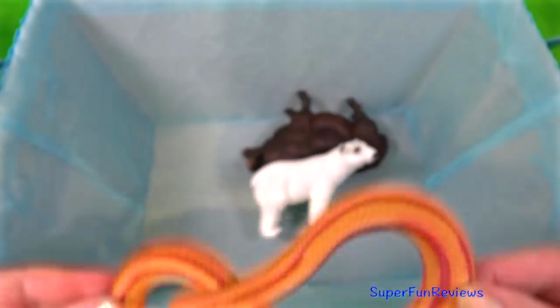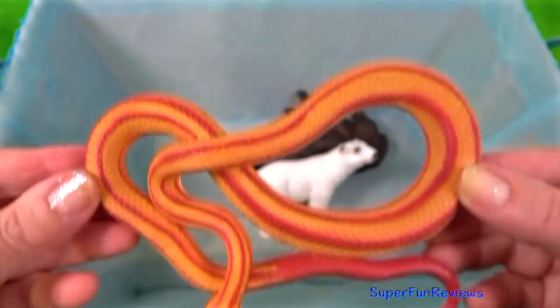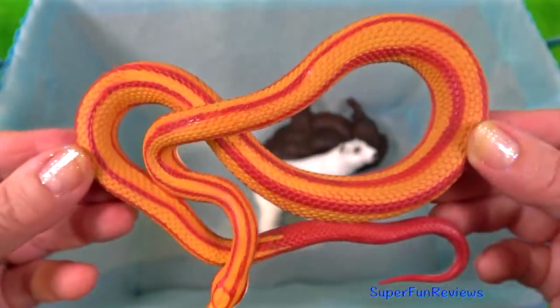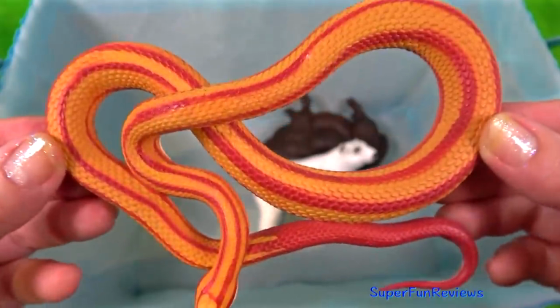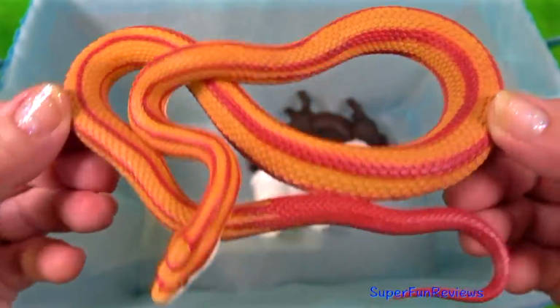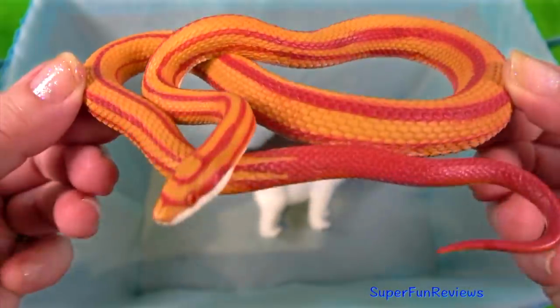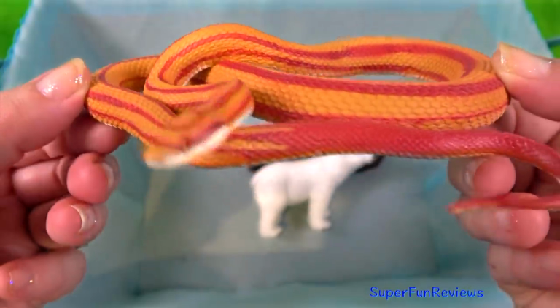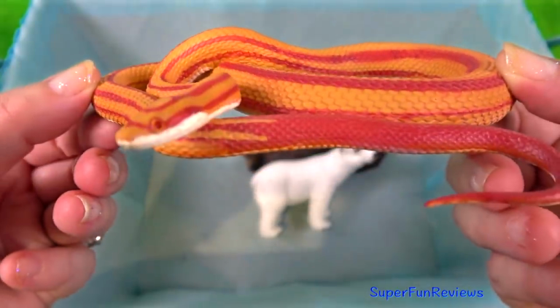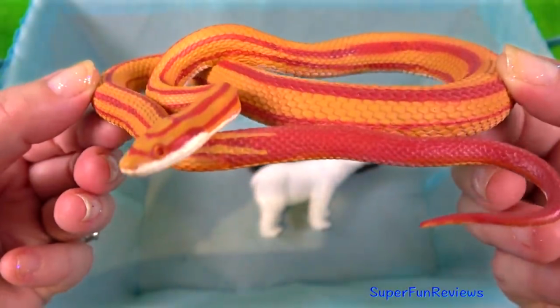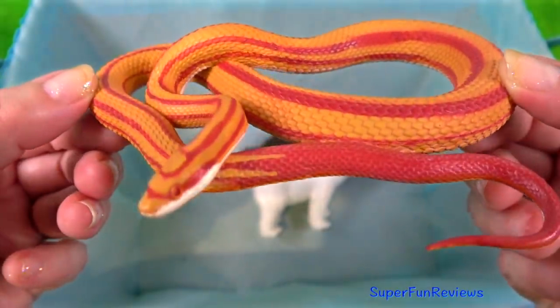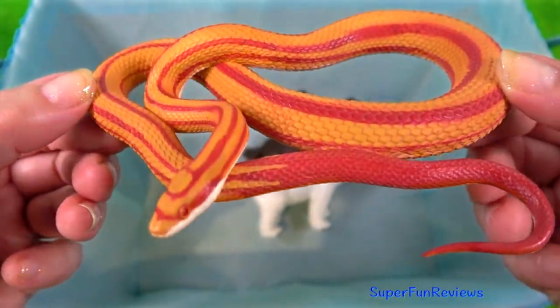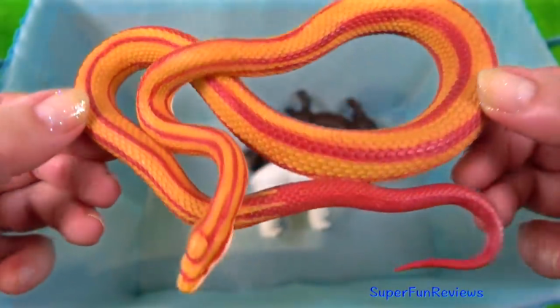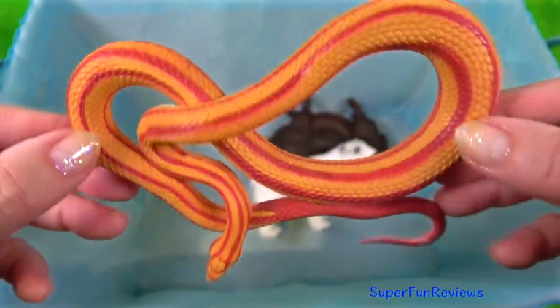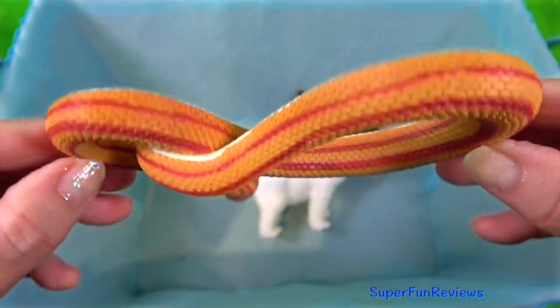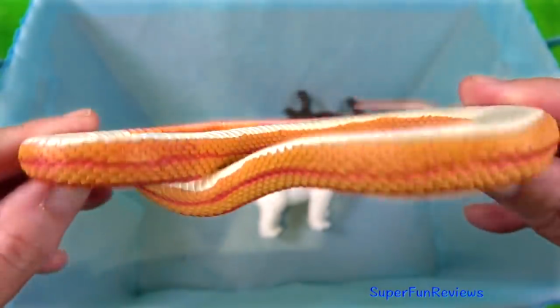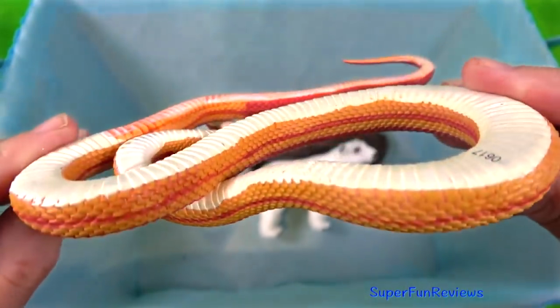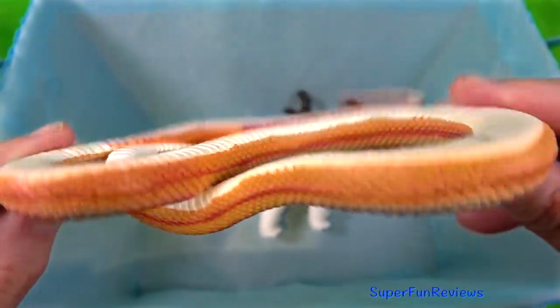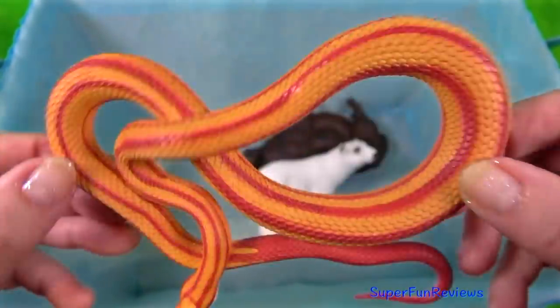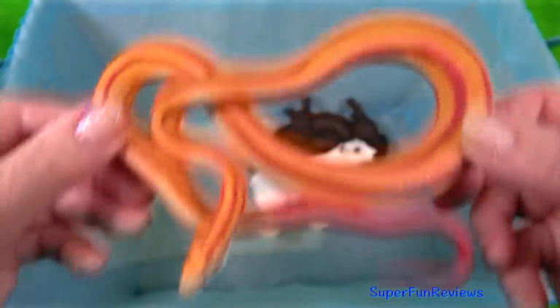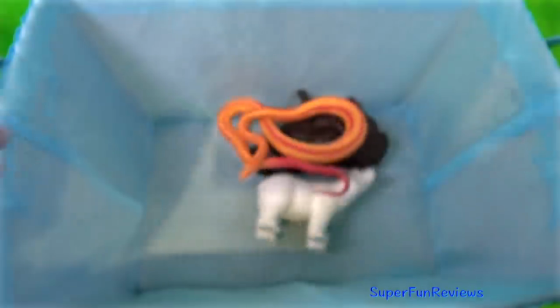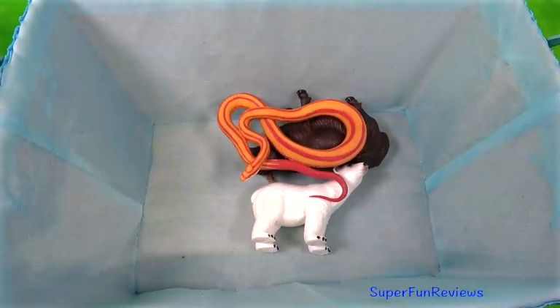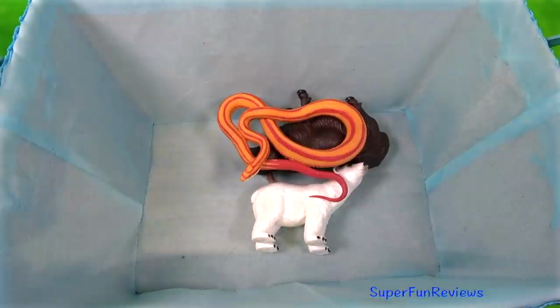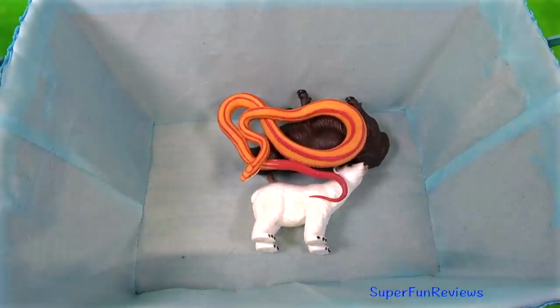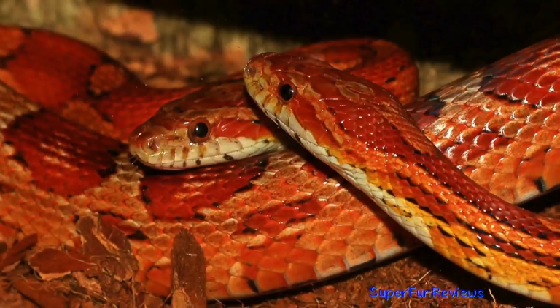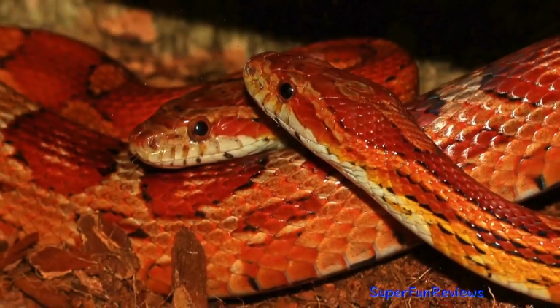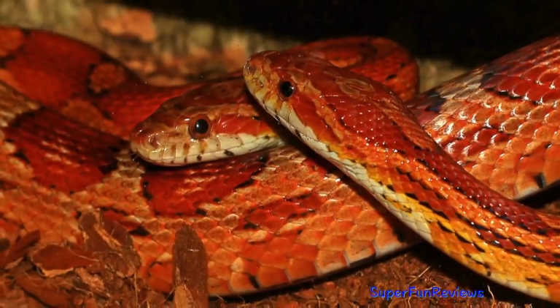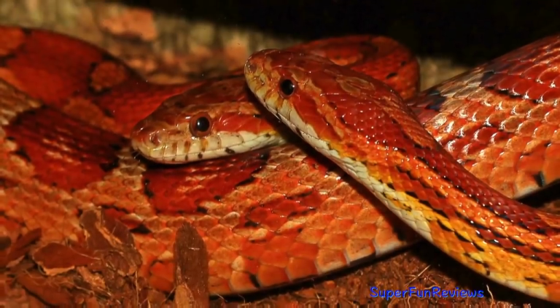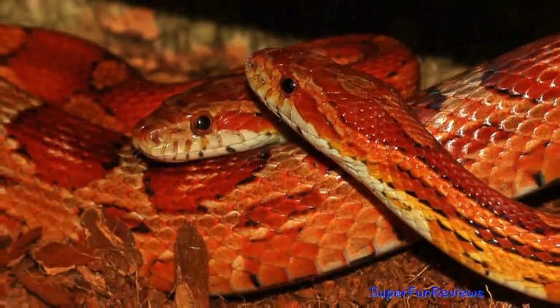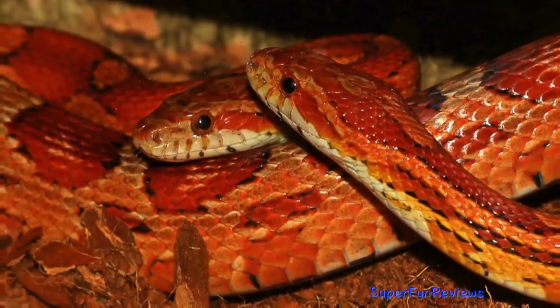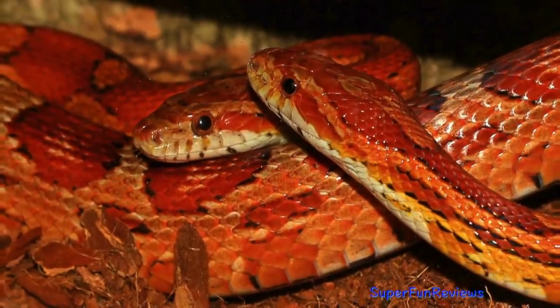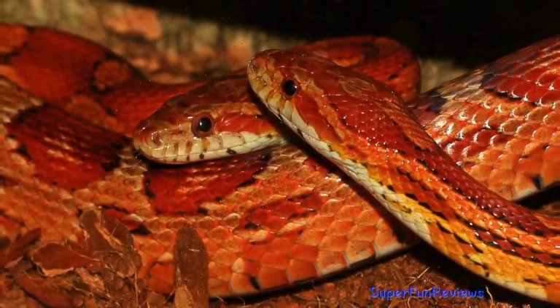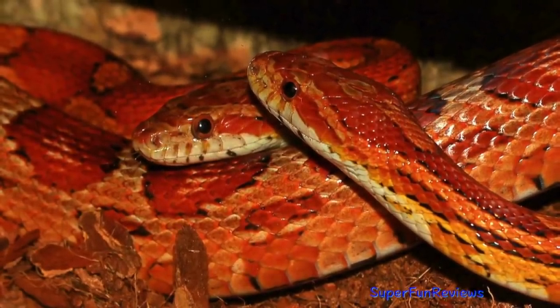The corn snake's skin resembles corn kernels. They subdue small prey by constriction. They help control wild rodent pests.